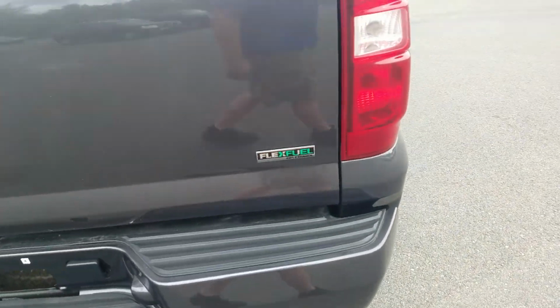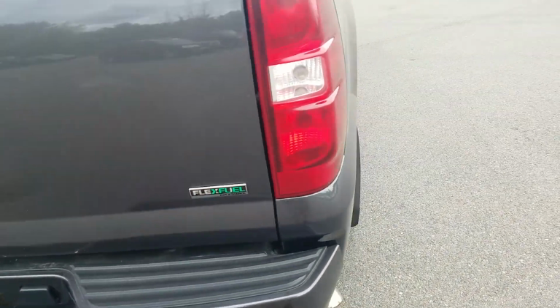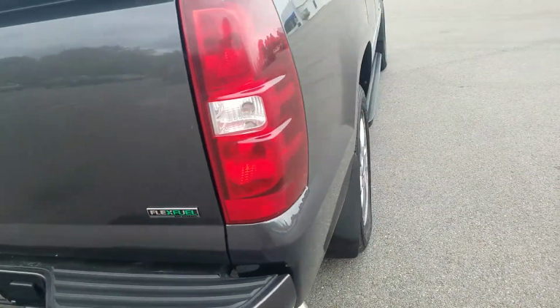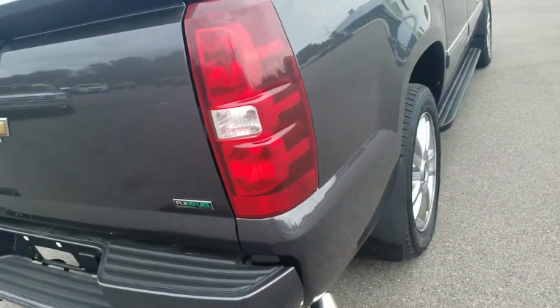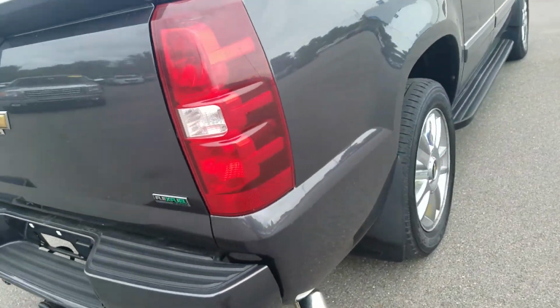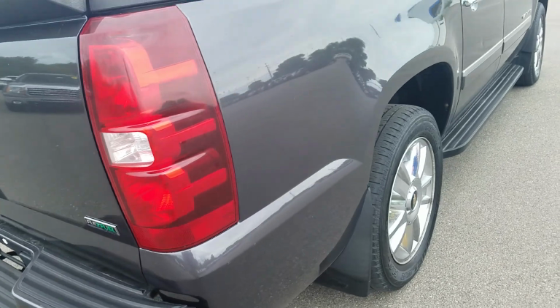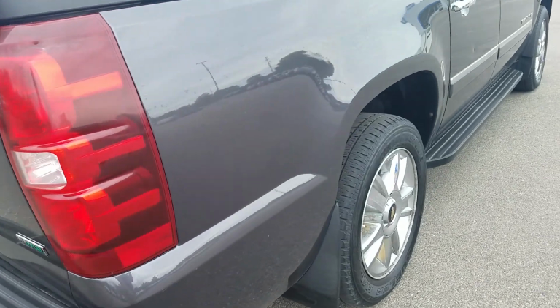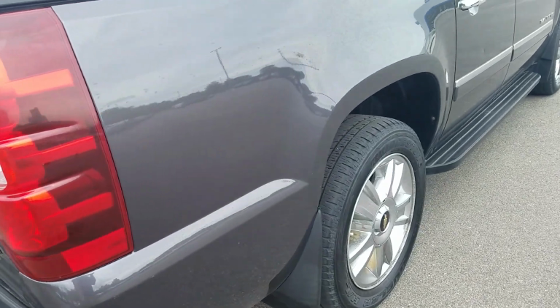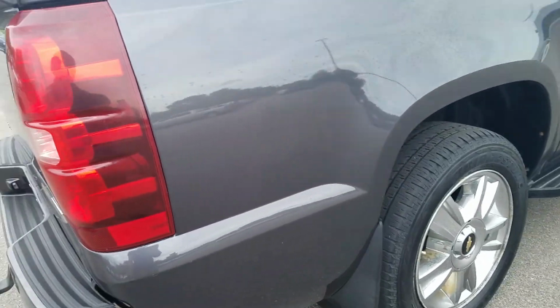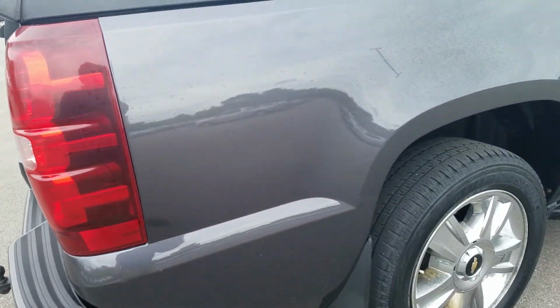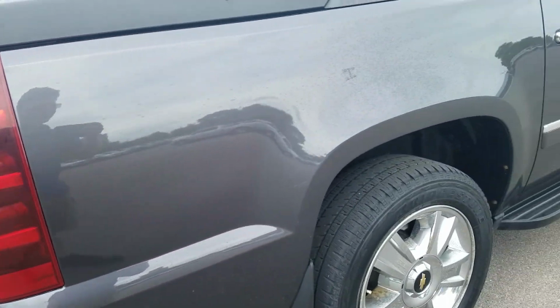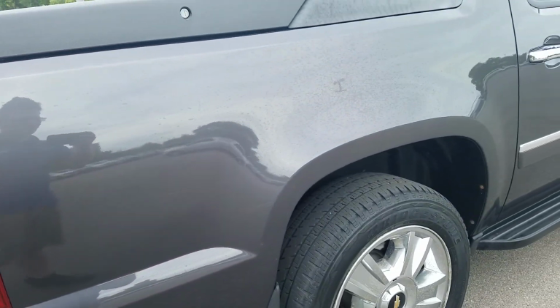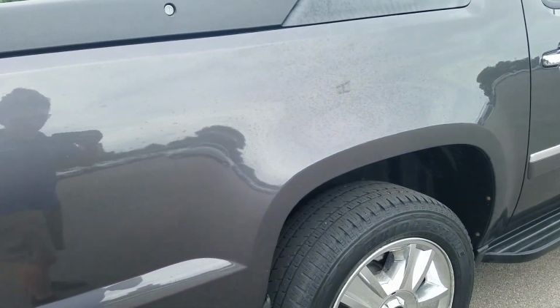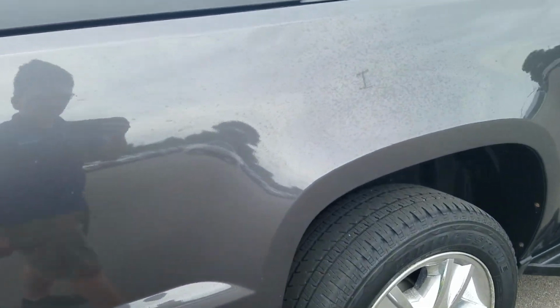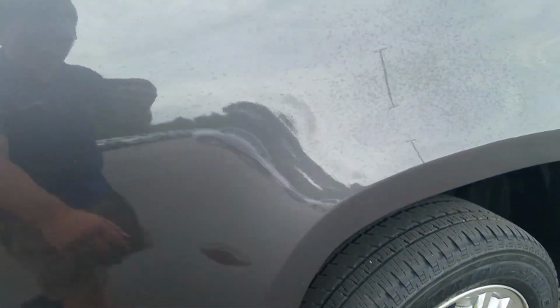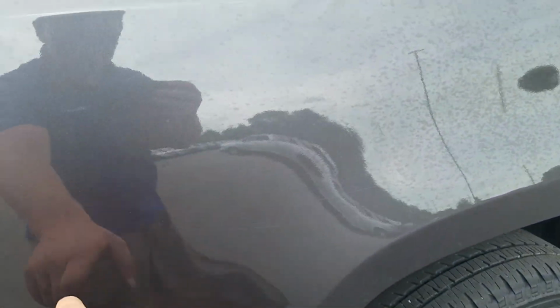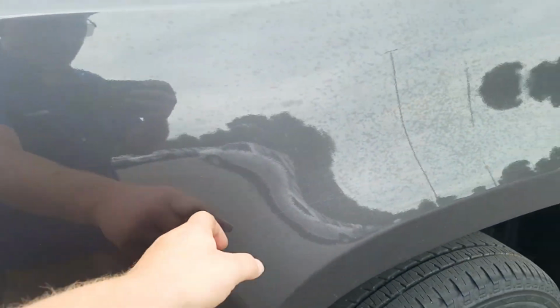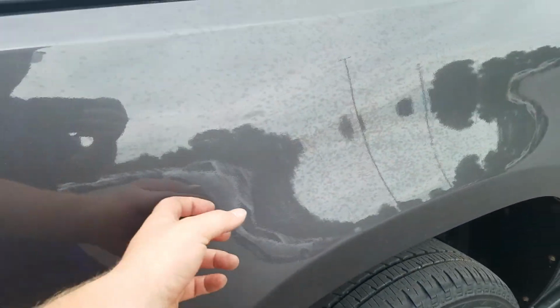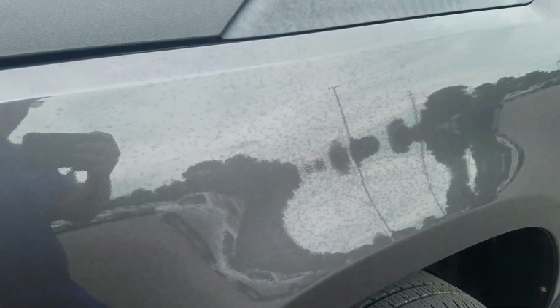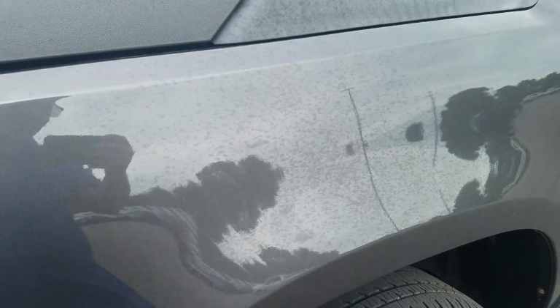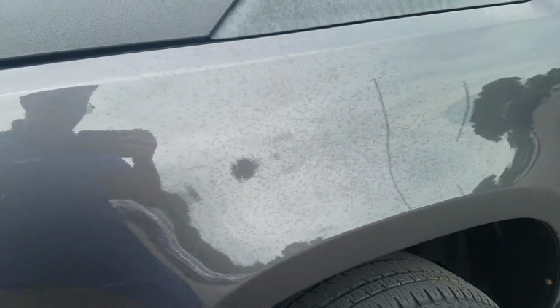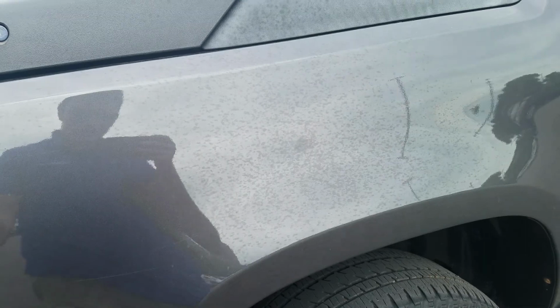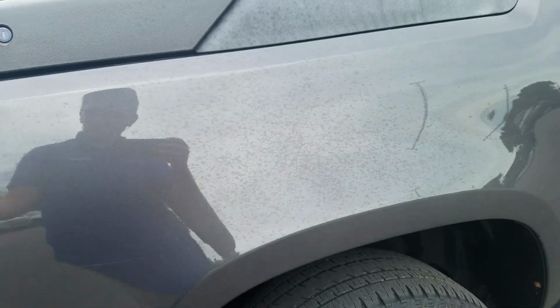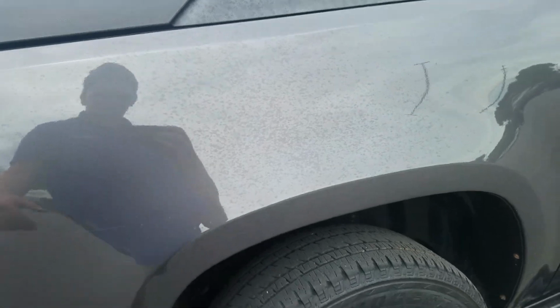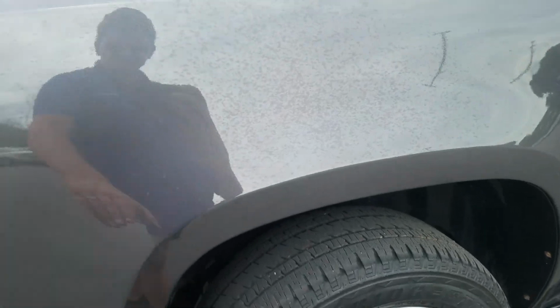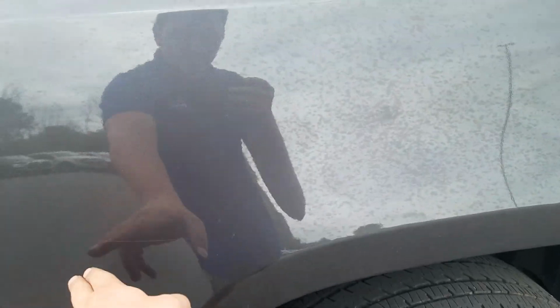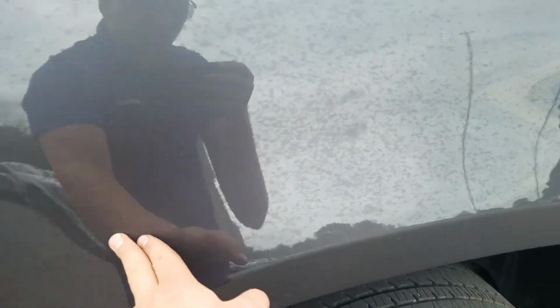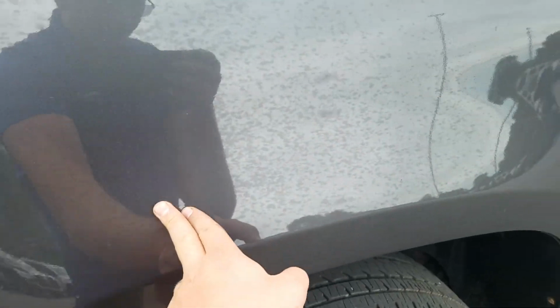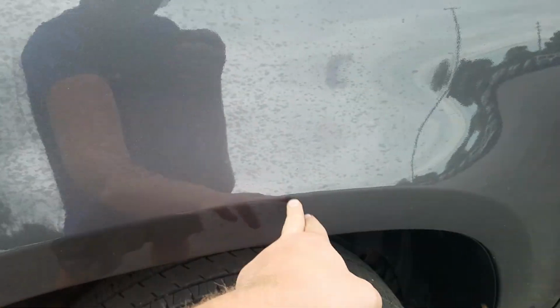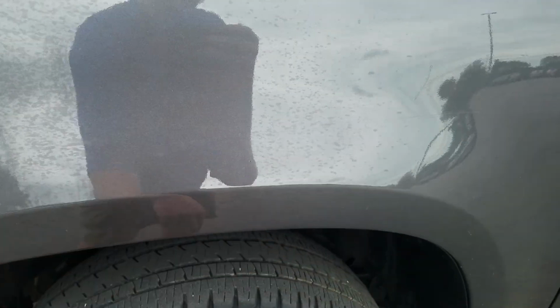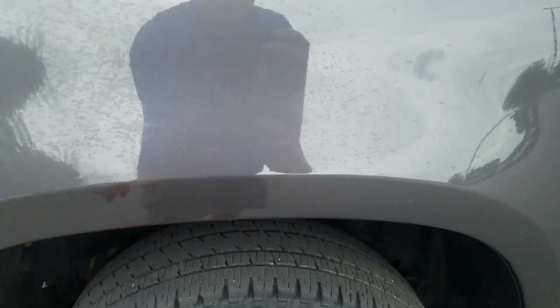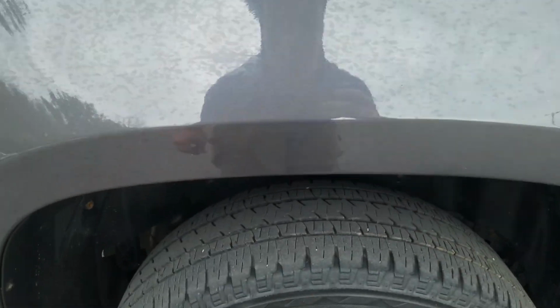Moving to the passenger side exterior — it is in good condition. You've got a couple of scrapes; looks like maybe from going through some brushes or trees right along here. I'm not sure if you can see that or not.